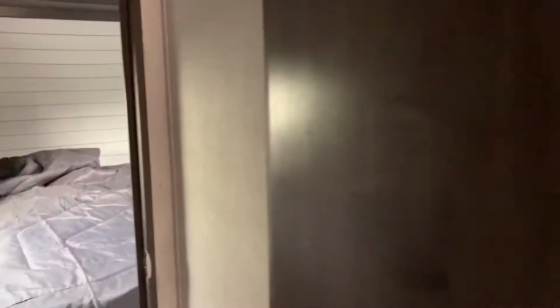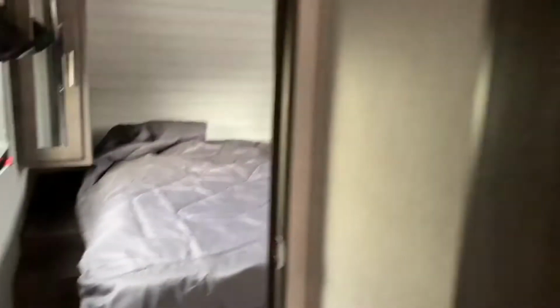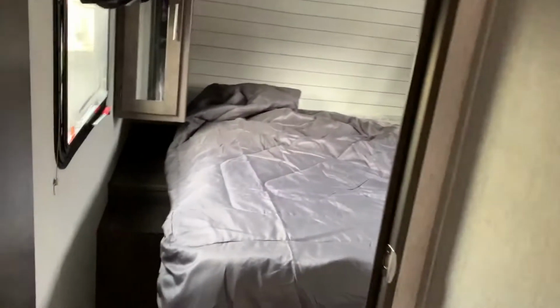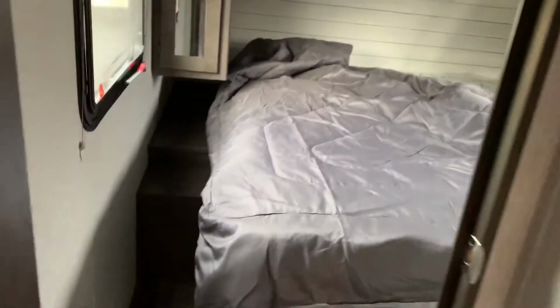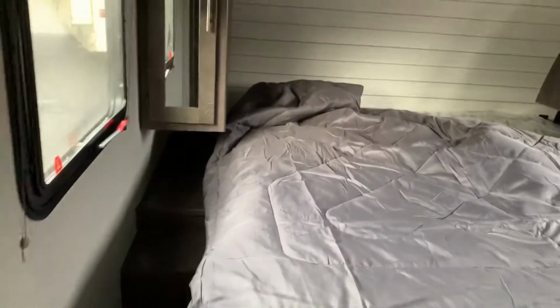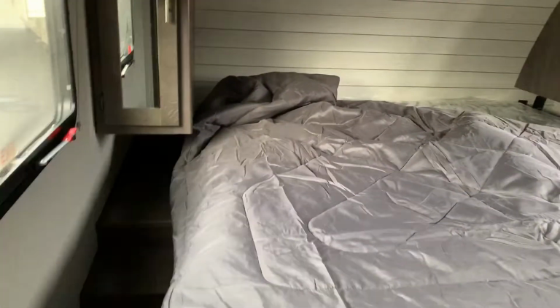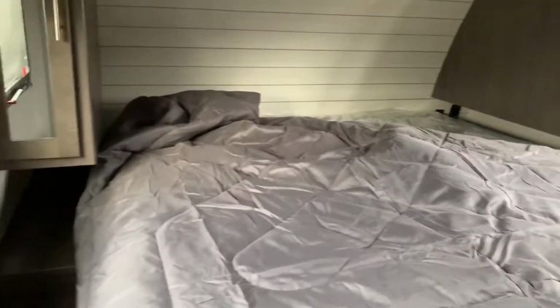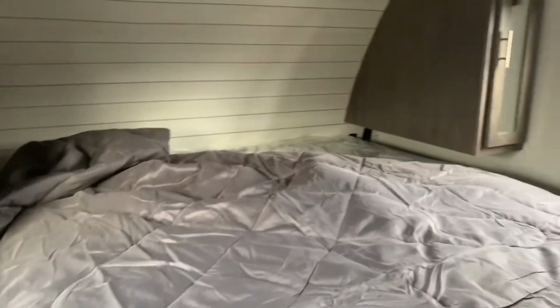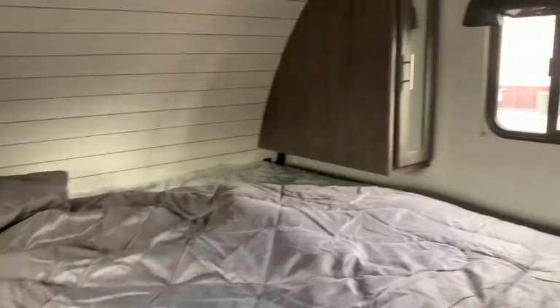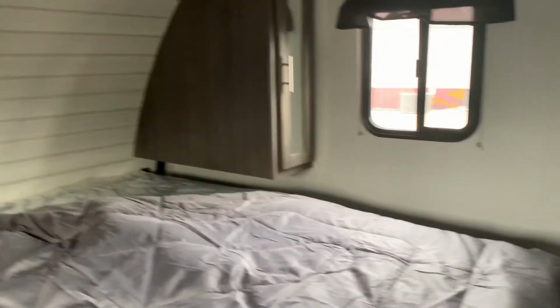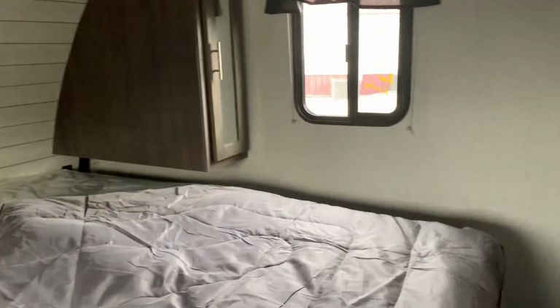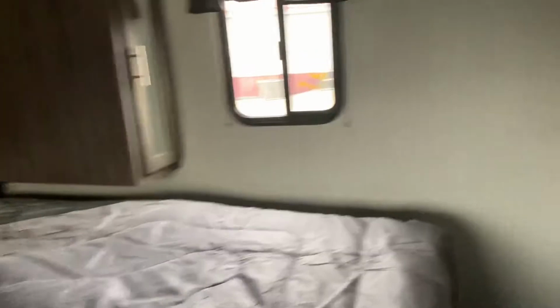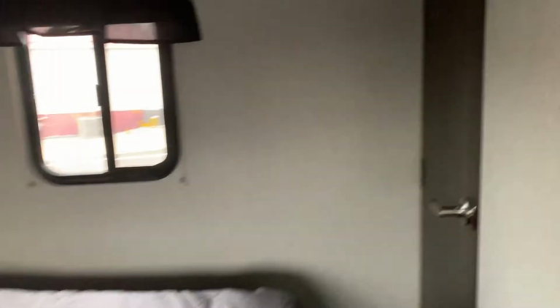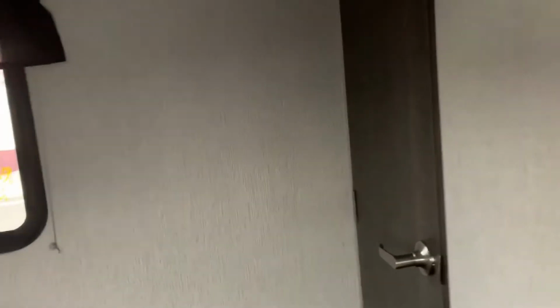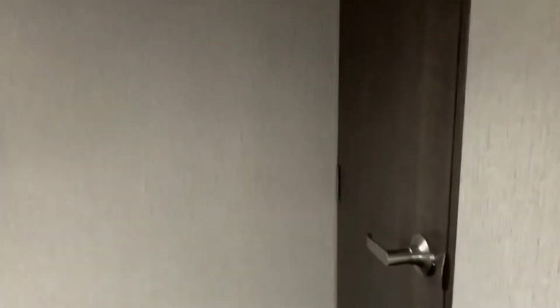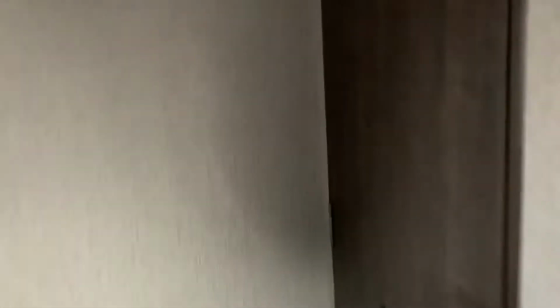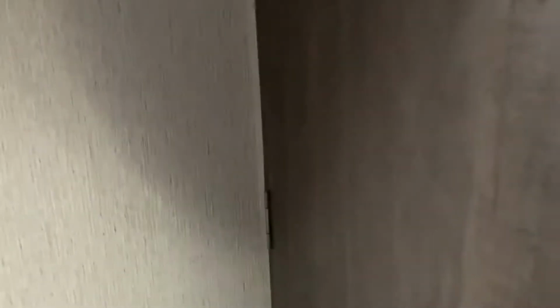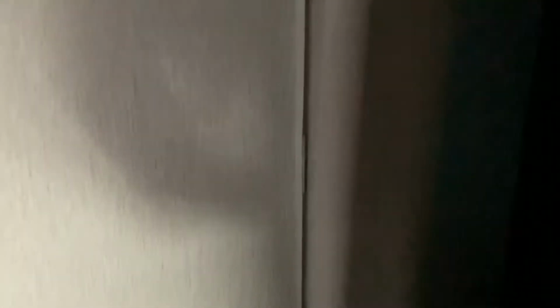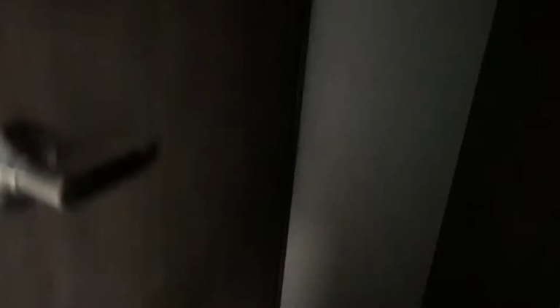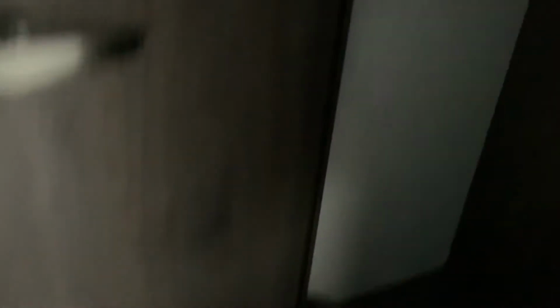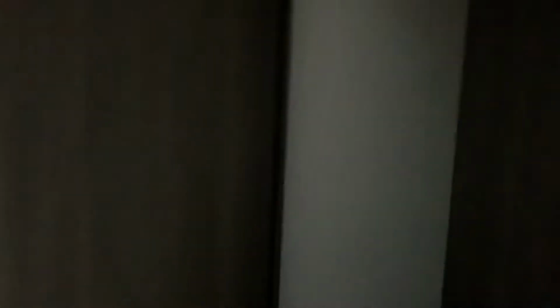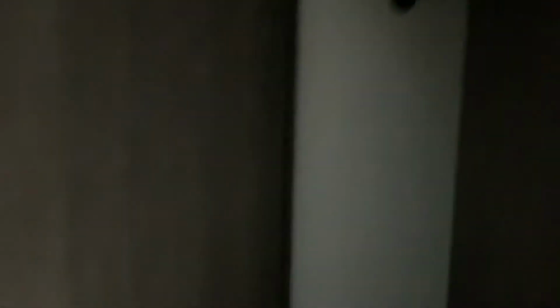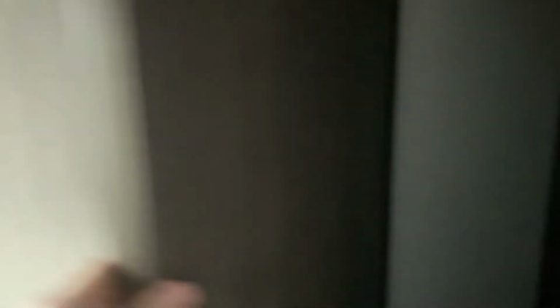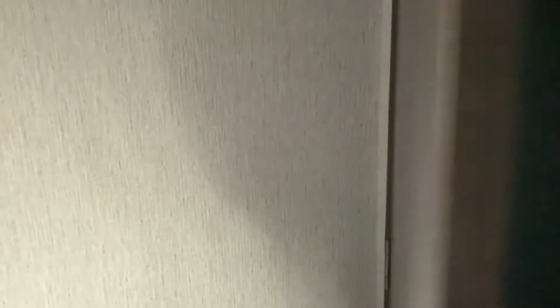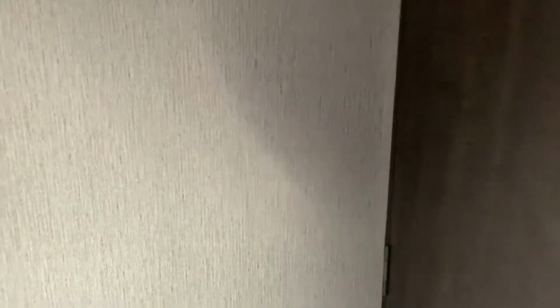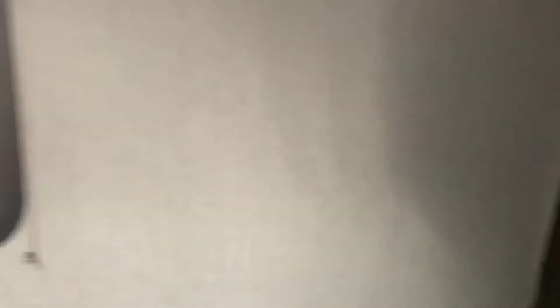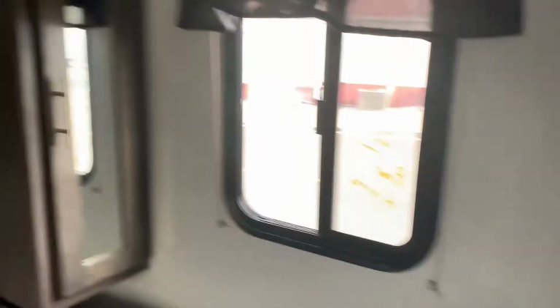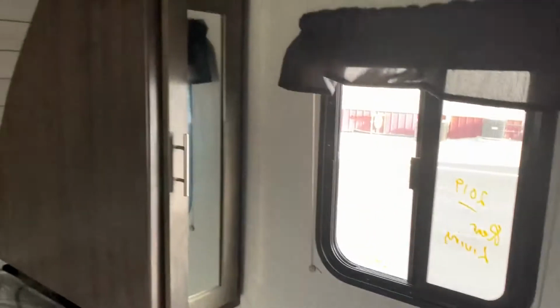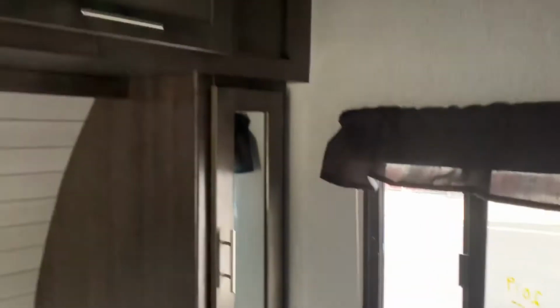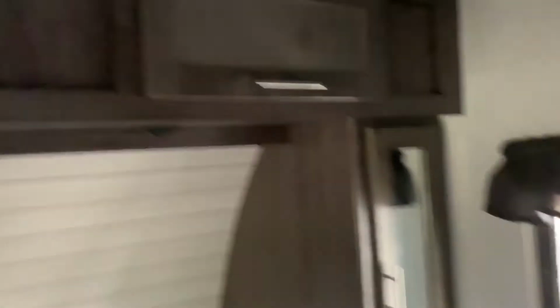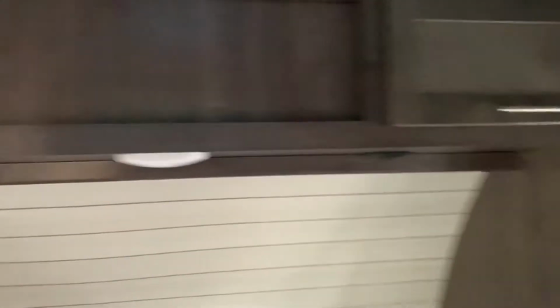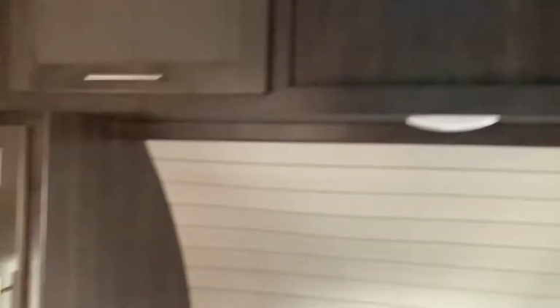Up front, bedroom with a closet on the back side here. Another nice hanging closet in addition to your two side wardrobe closets.